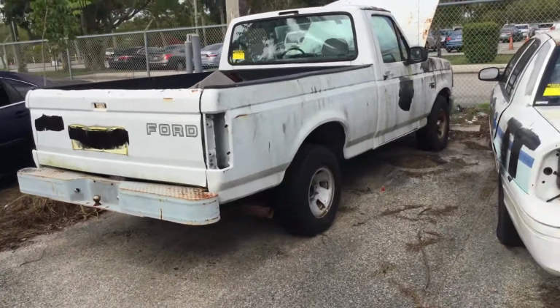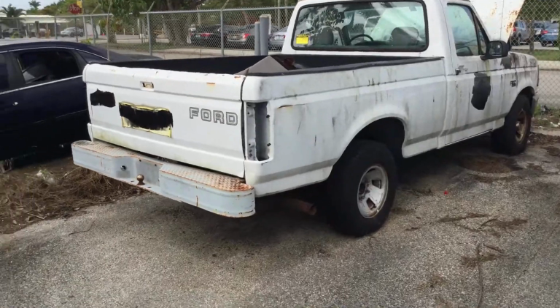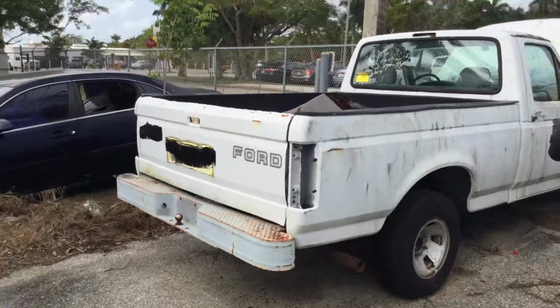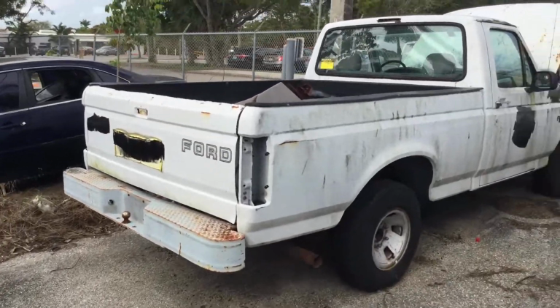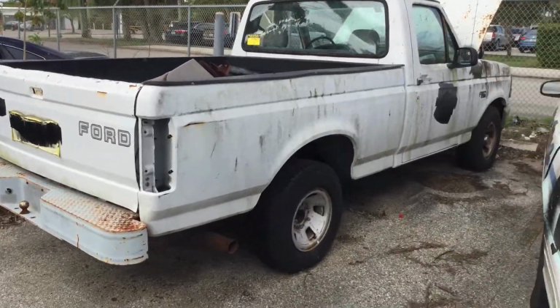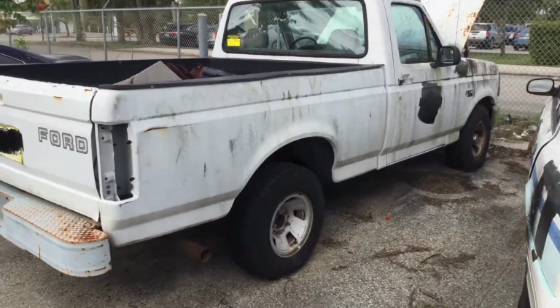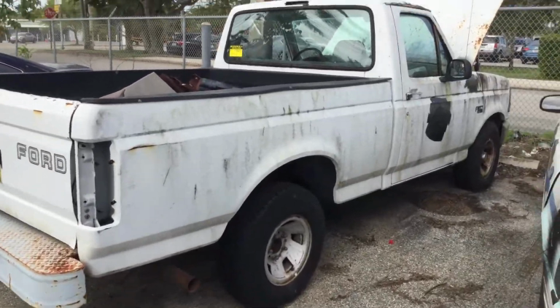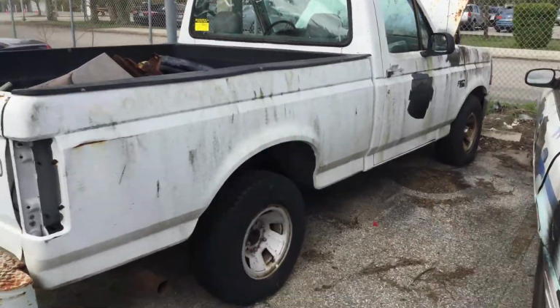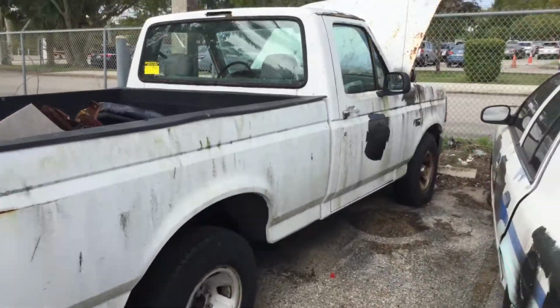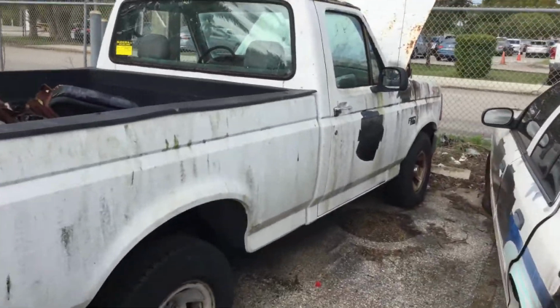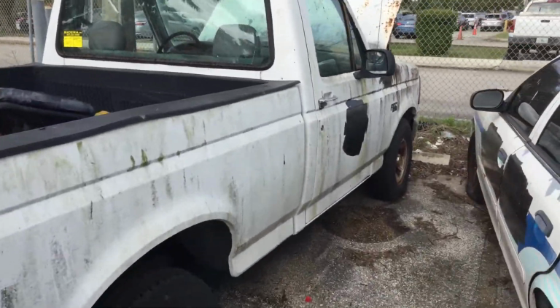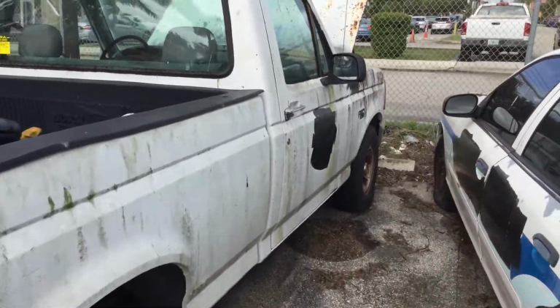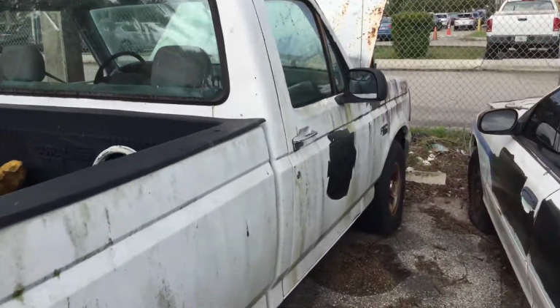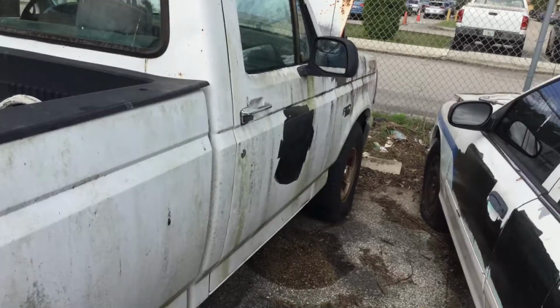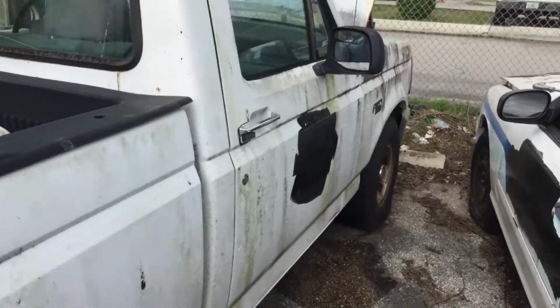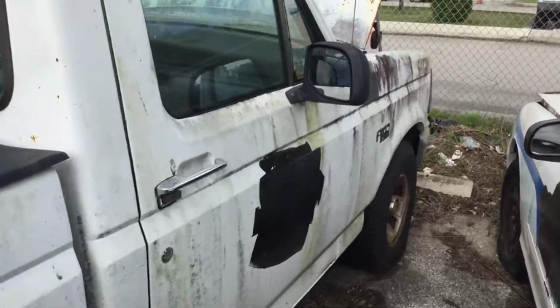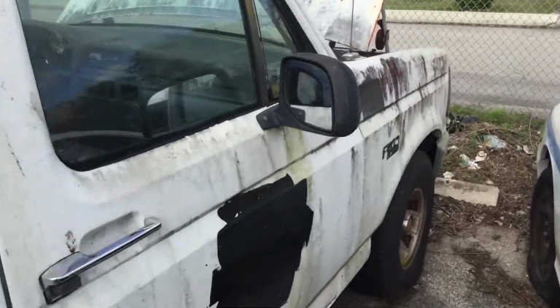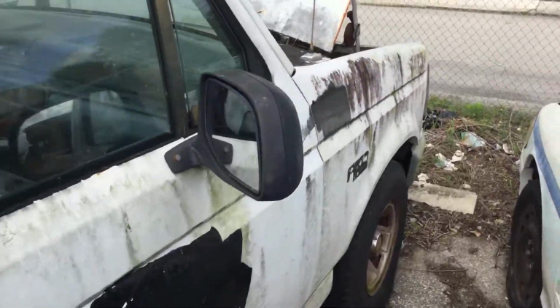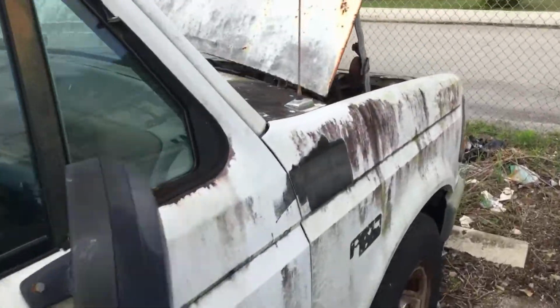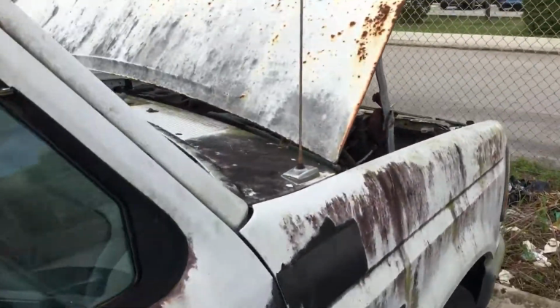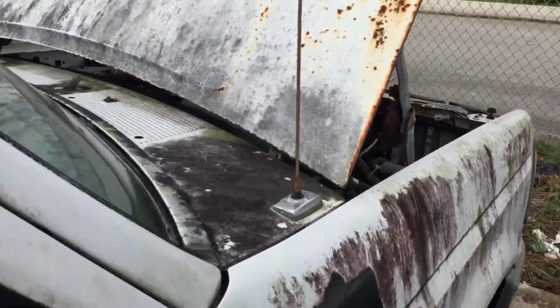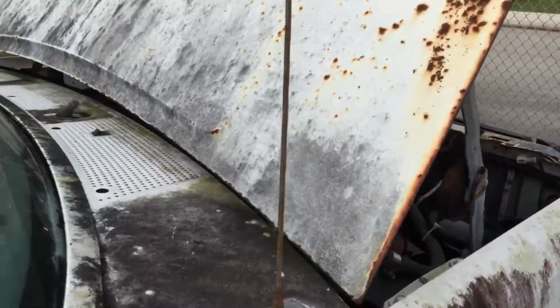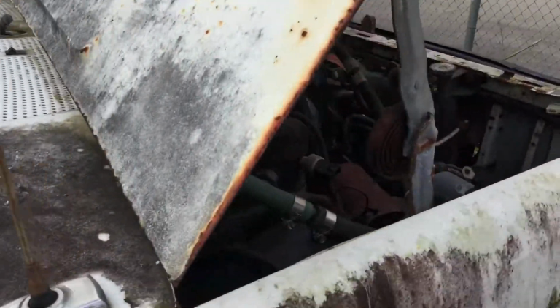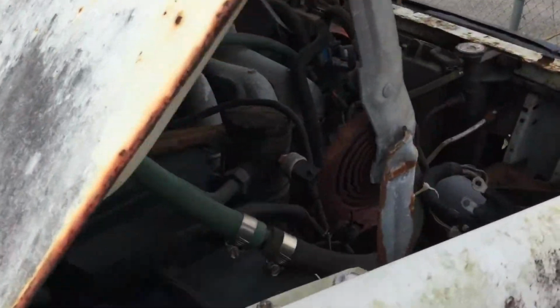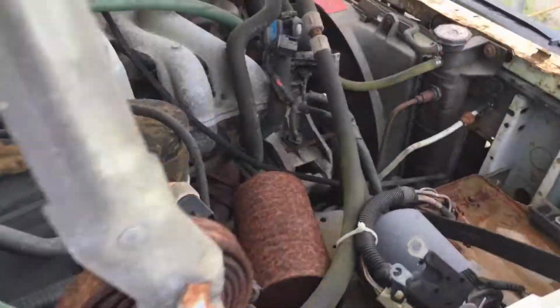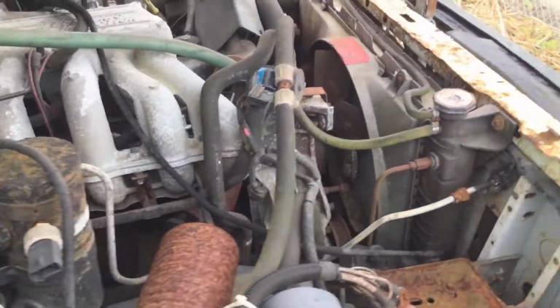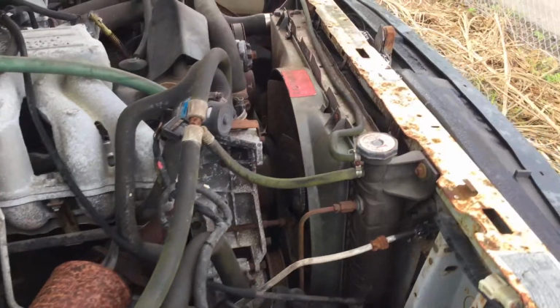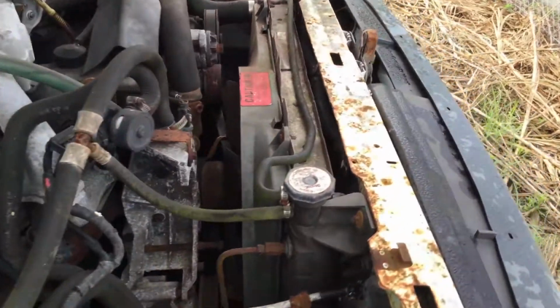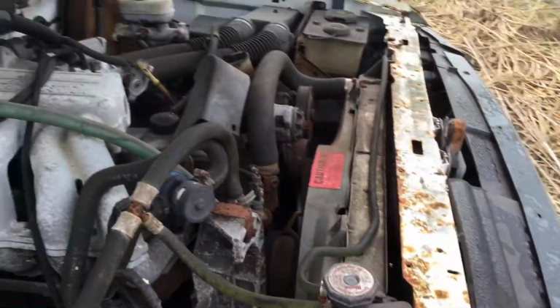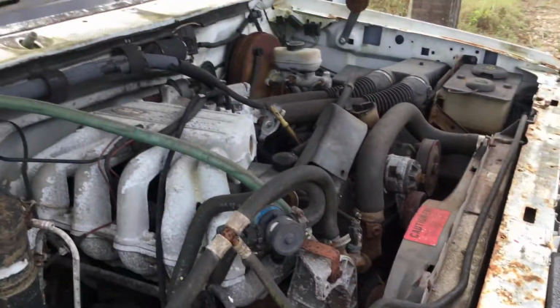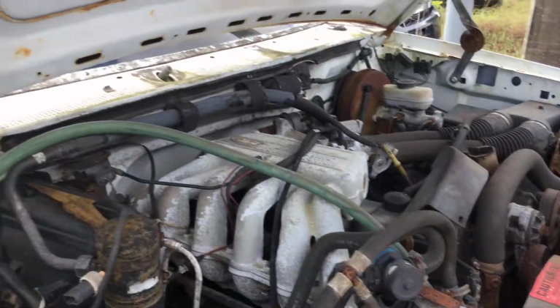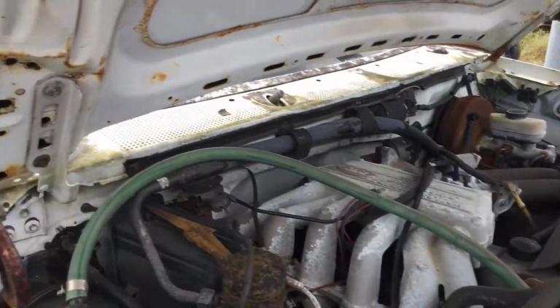The paint looks moldy. The body has dents and scratches all around. The hood is stuck open and it has a lot of rust.